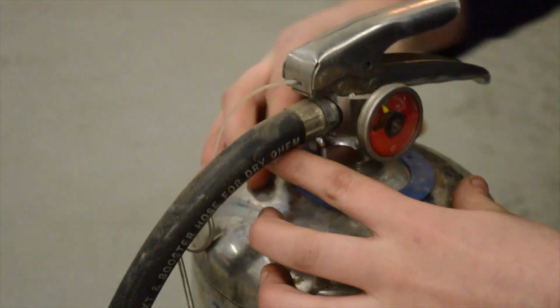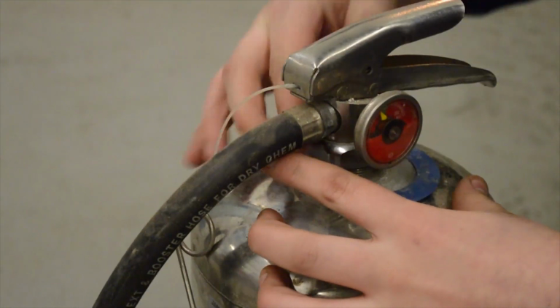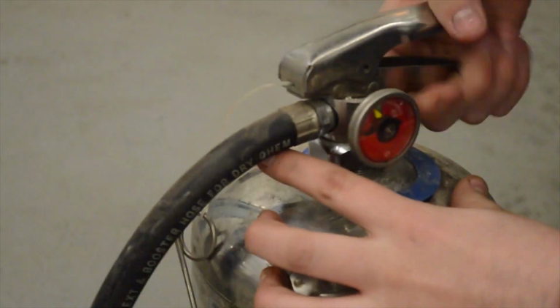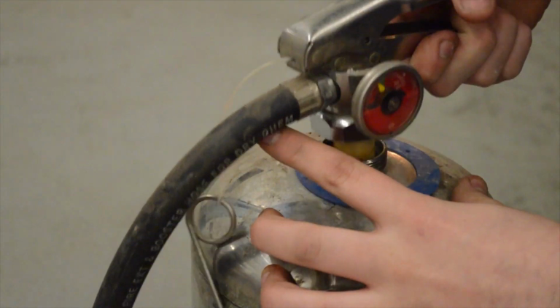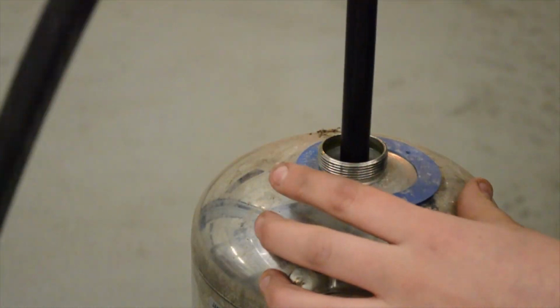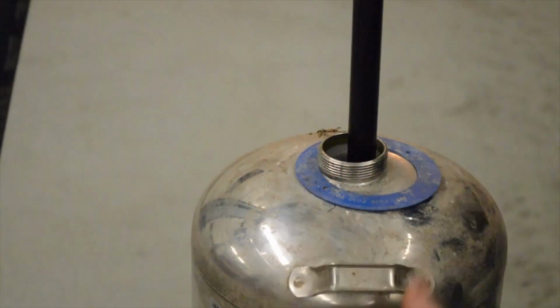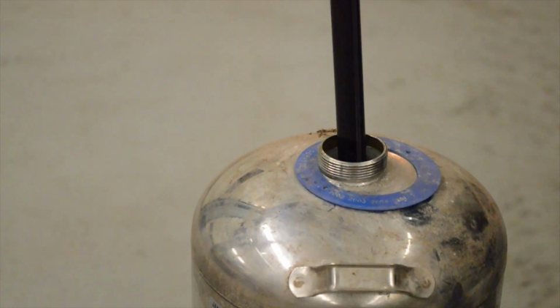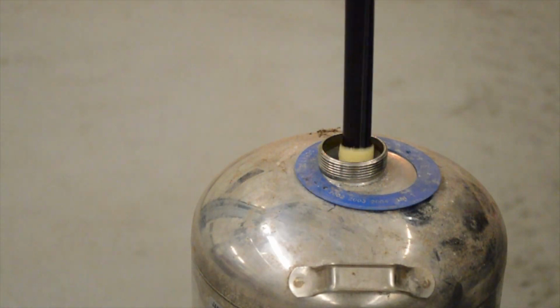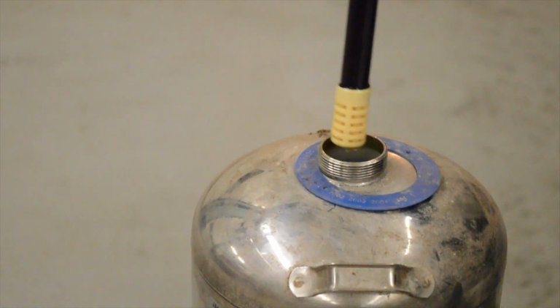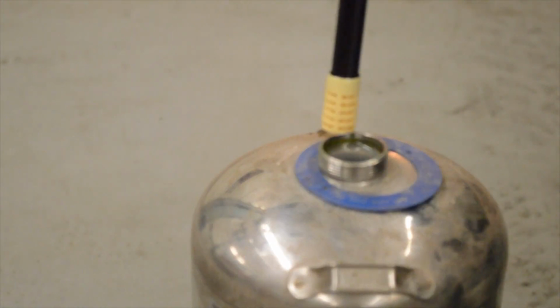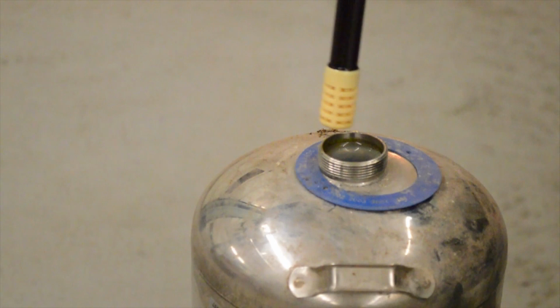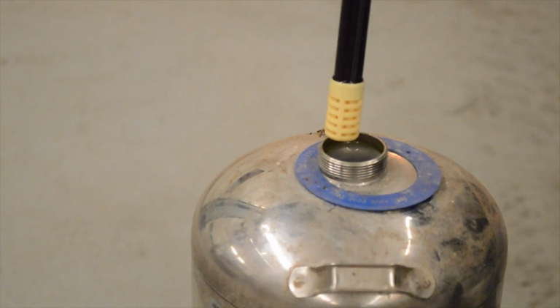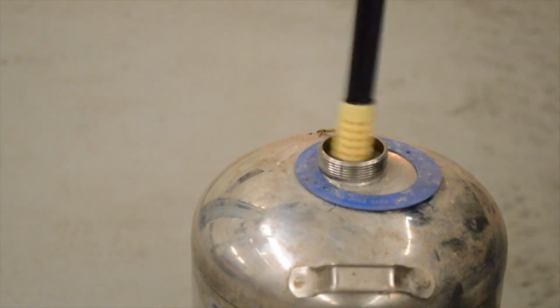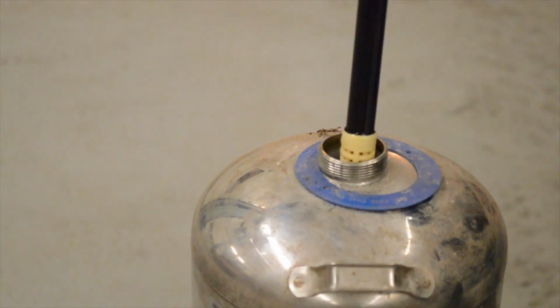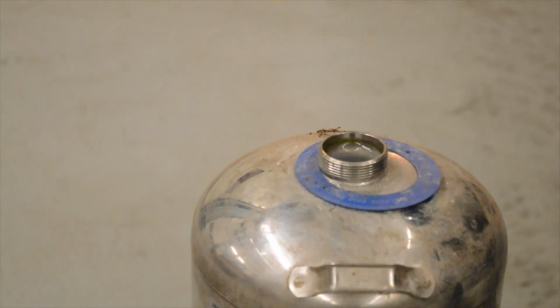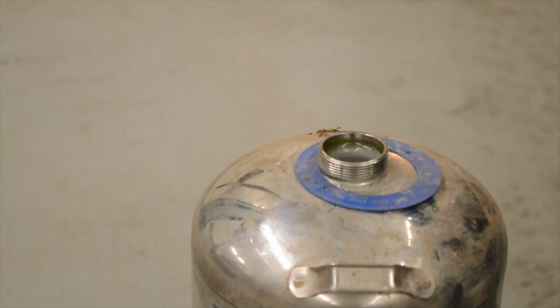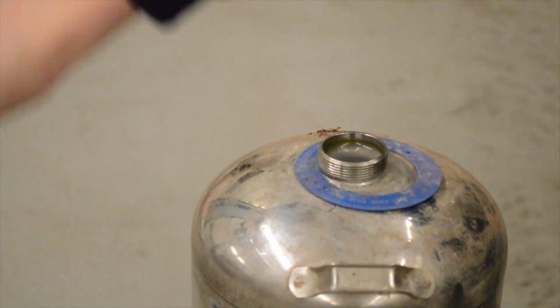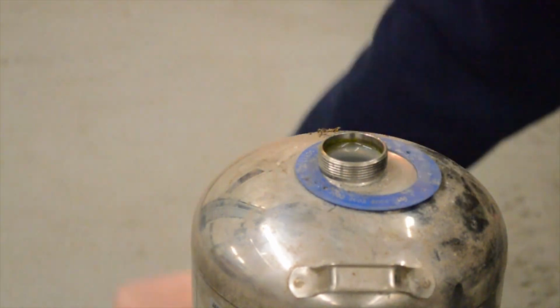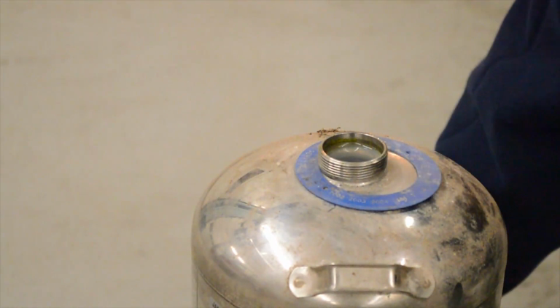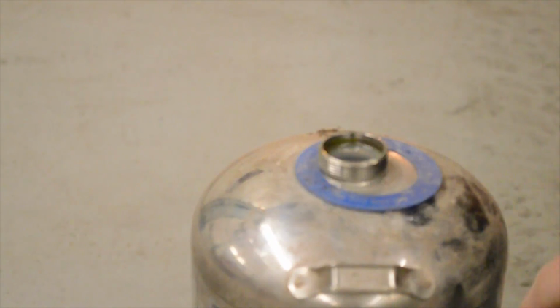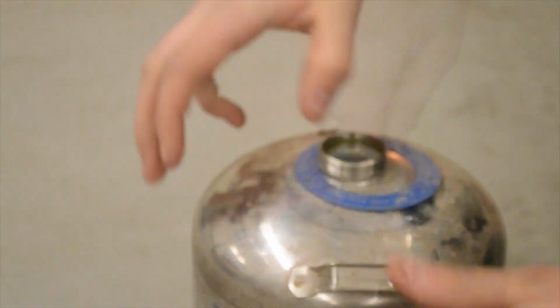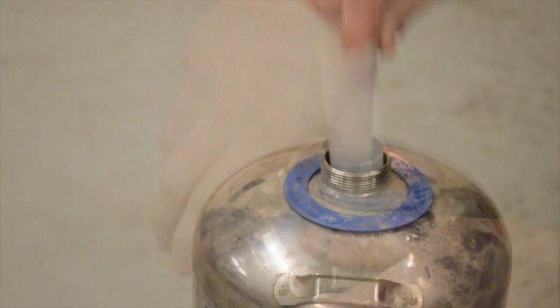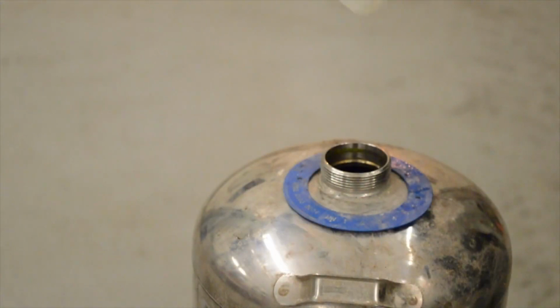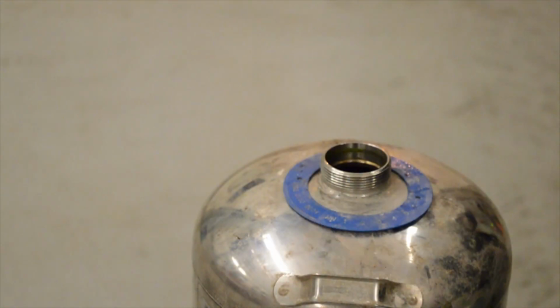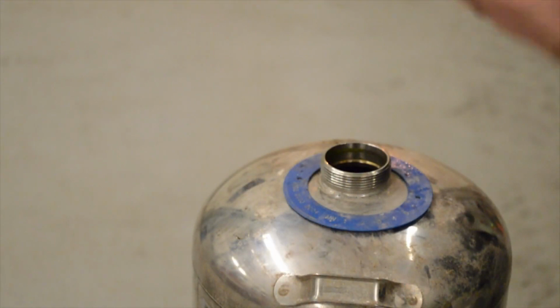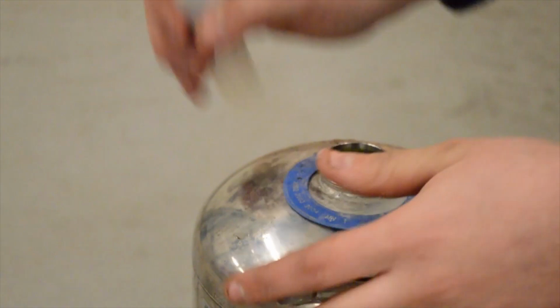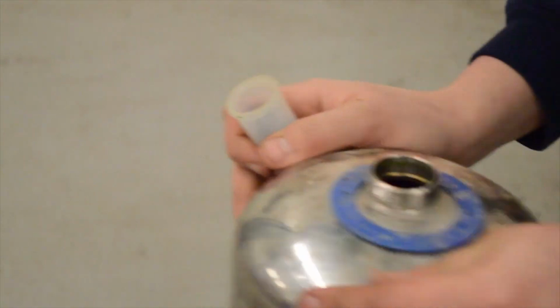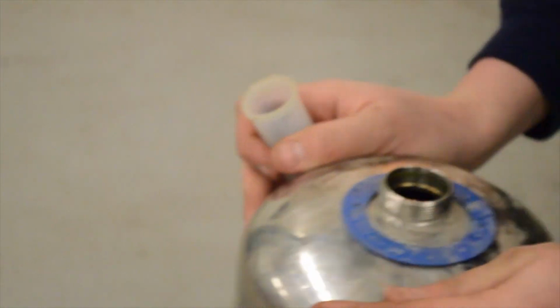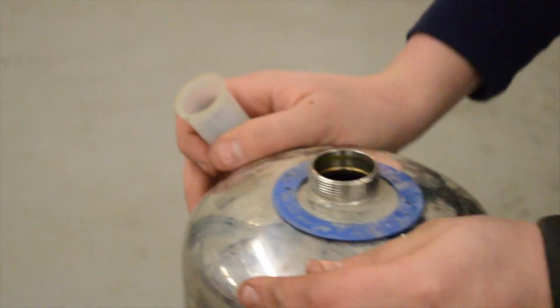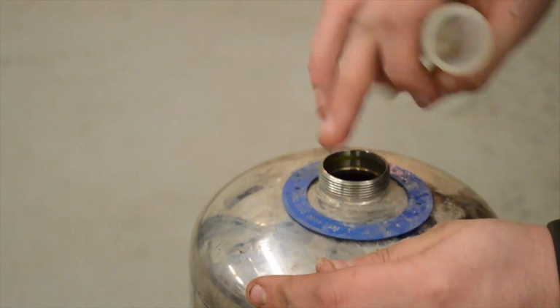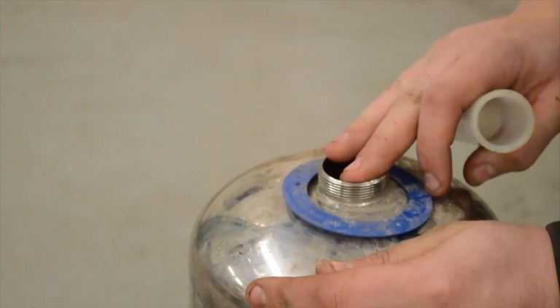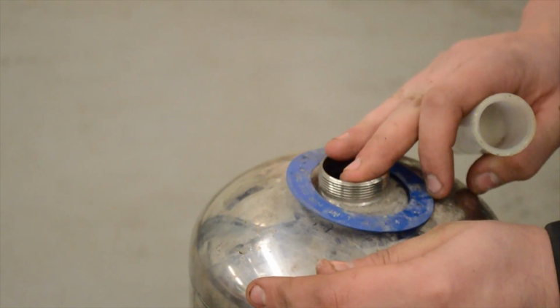So after unscrewing it, it should come out in one big stem. You're going to take this plastic sleeve out, and then it's just straight water down there.